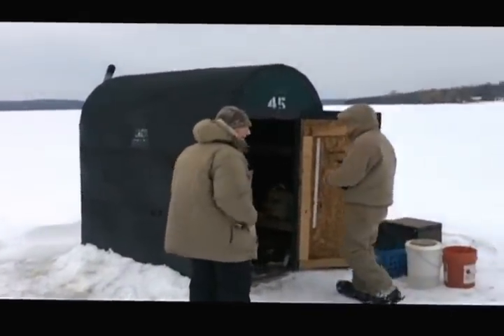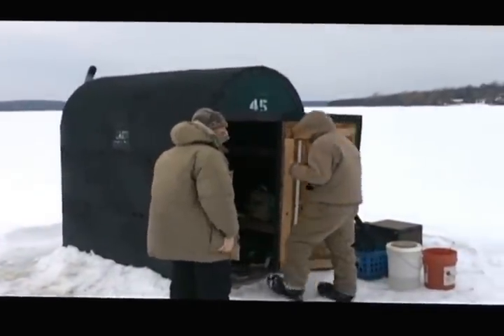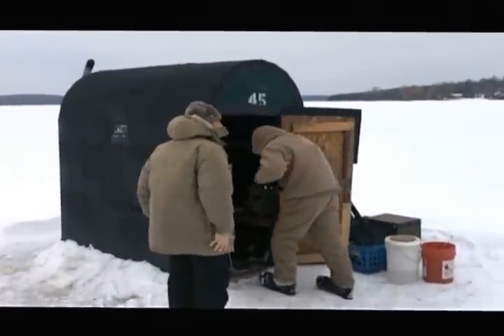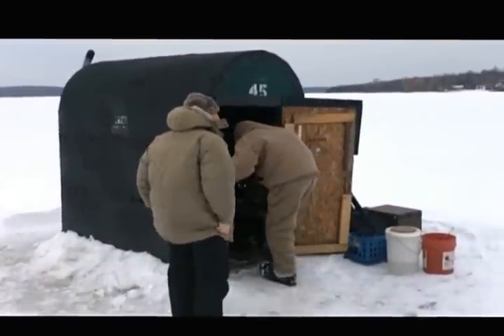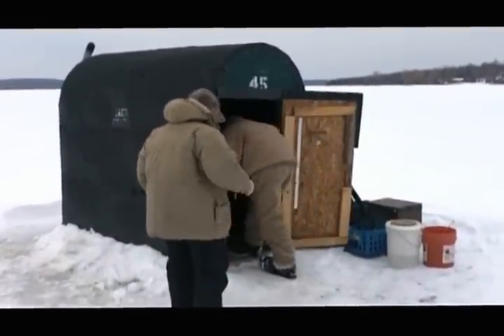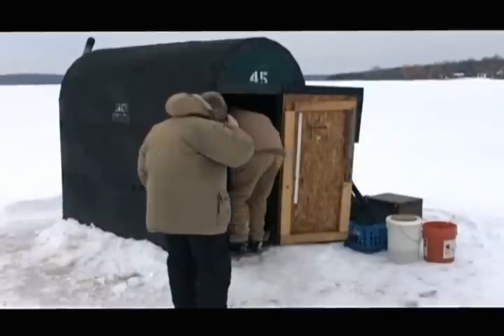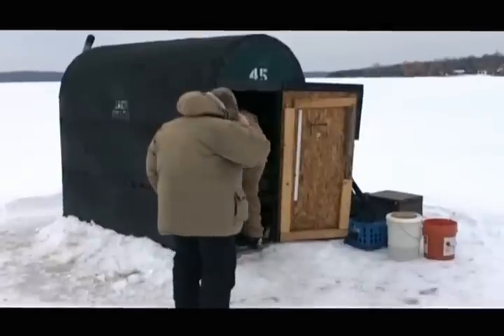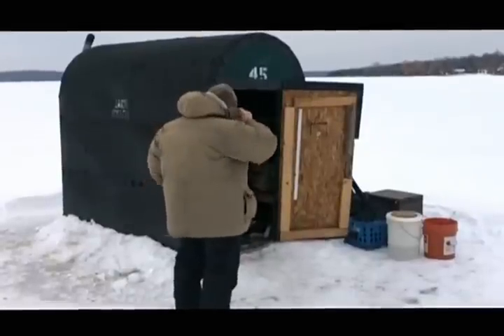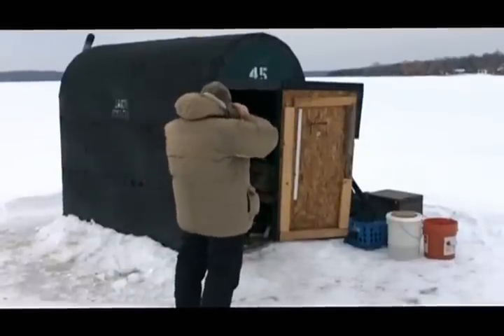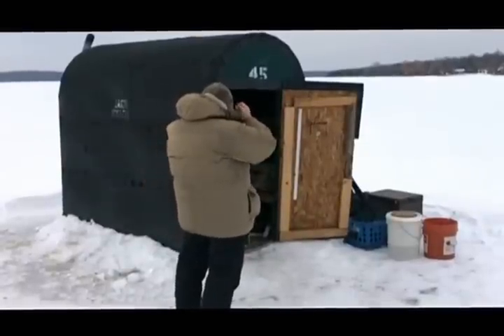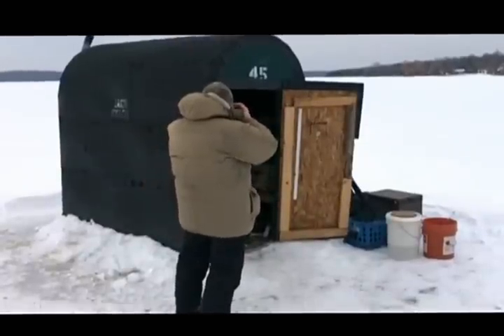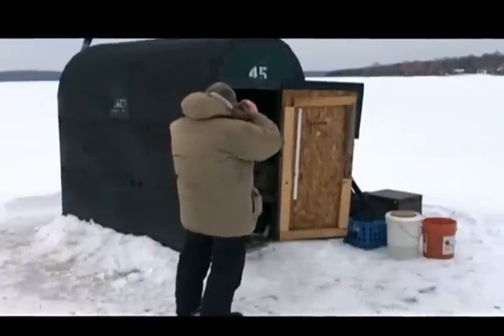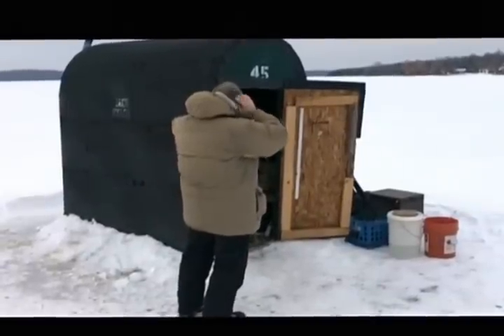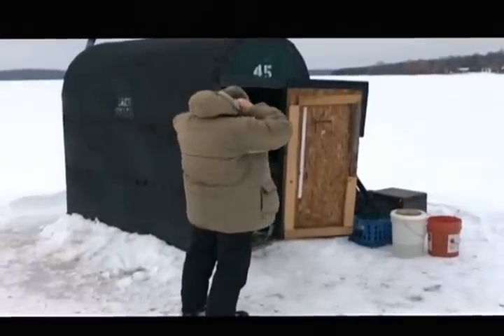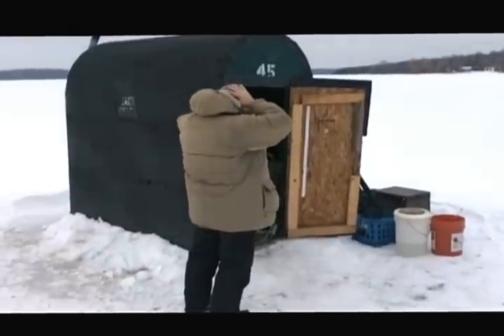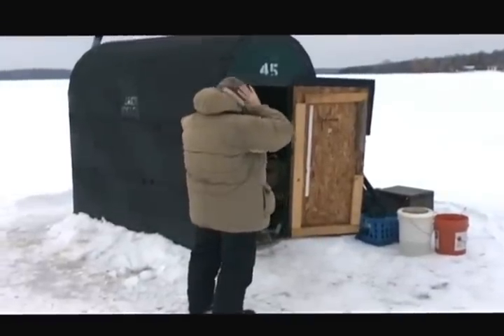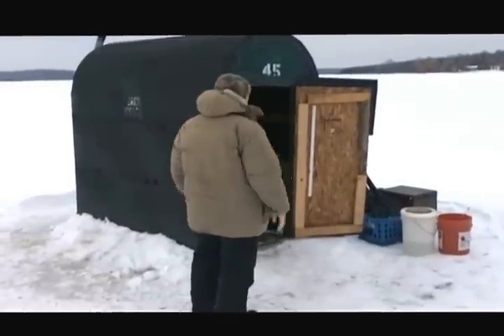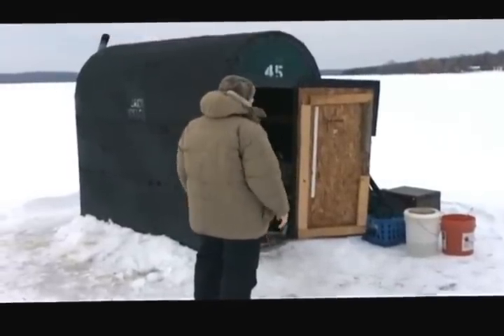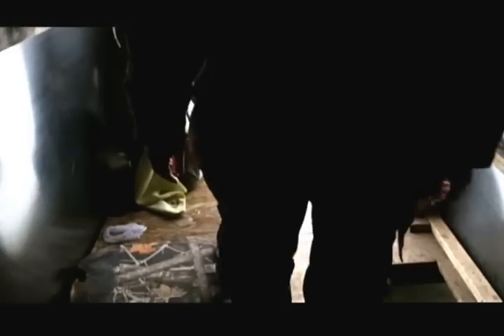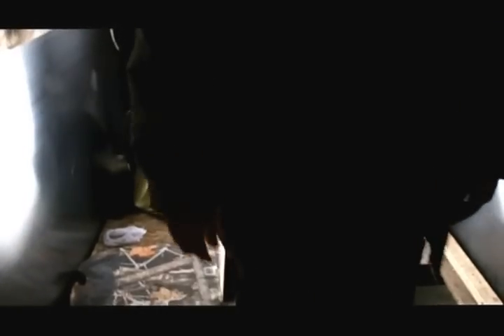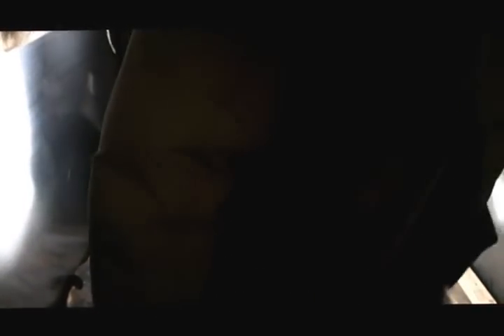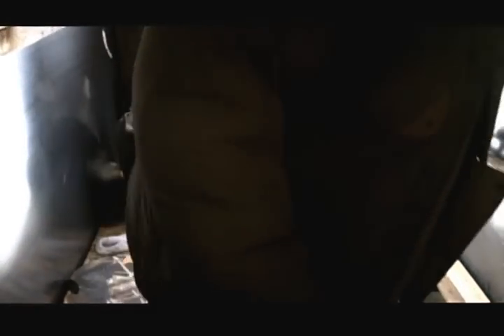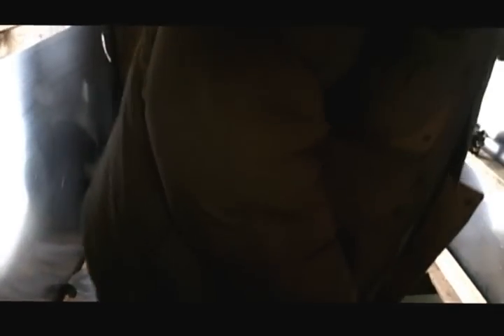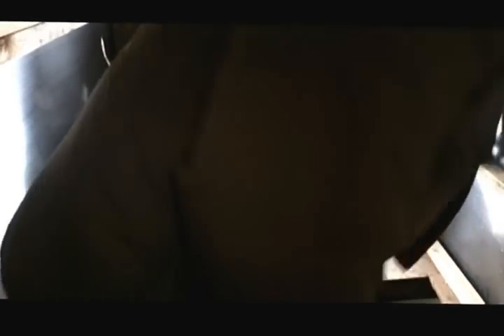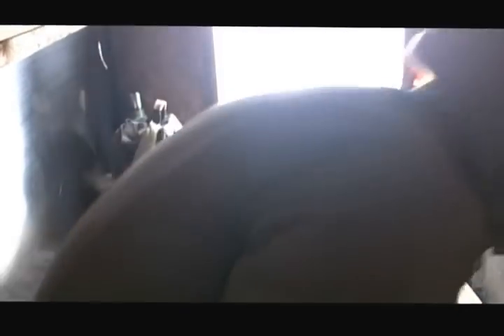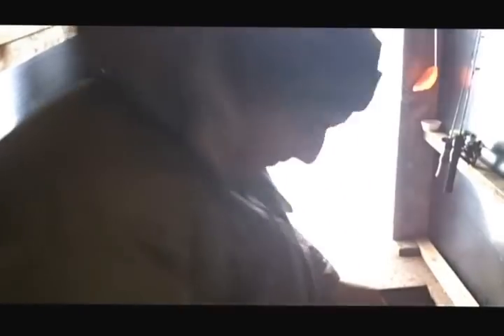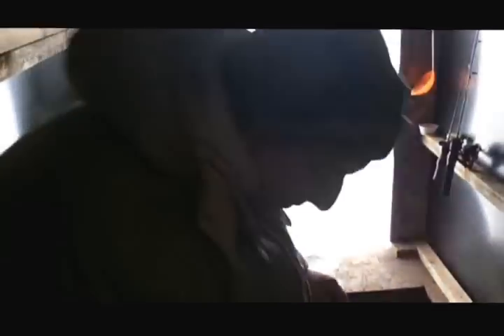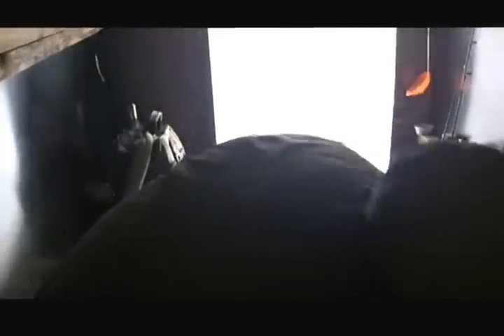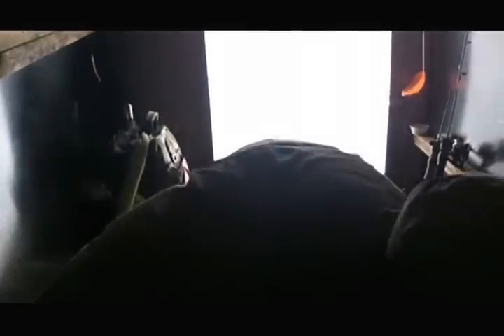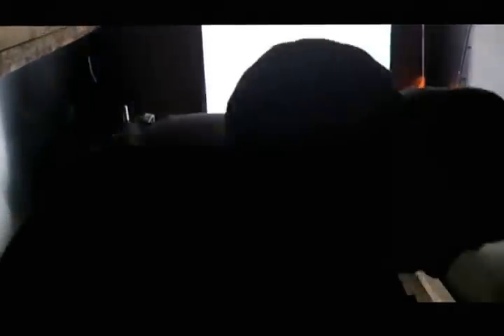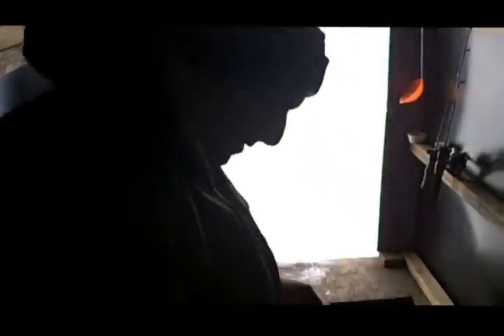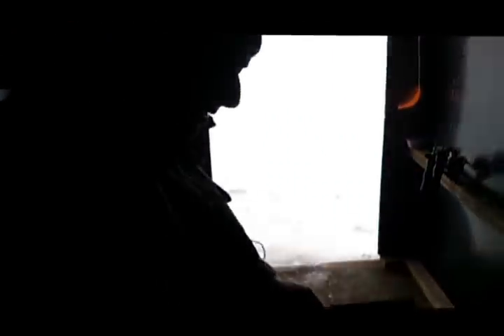It's about 30 degrees — not too bad. We're supposed to be getting some rain this evening and then it's supposed to be cooling off. So here we are just getting in the shanty for the first day.